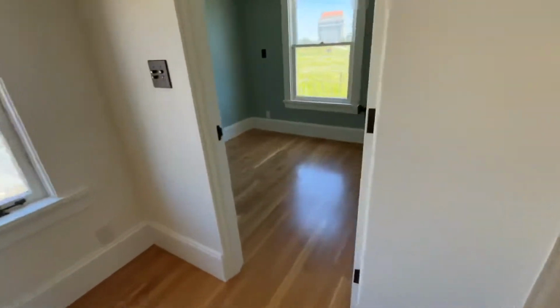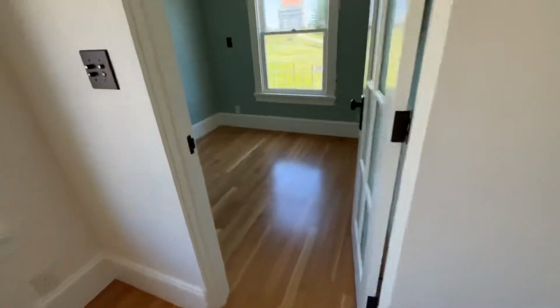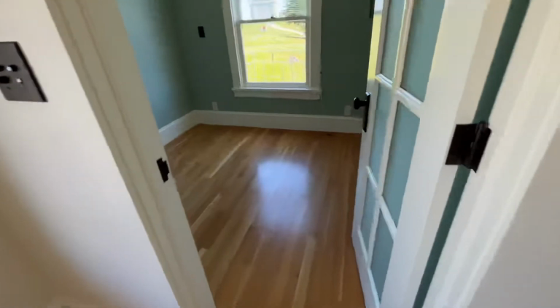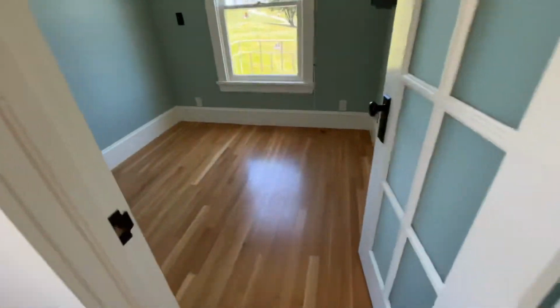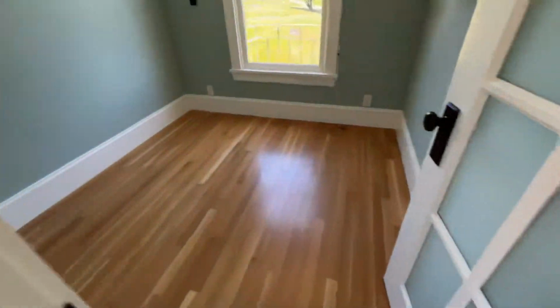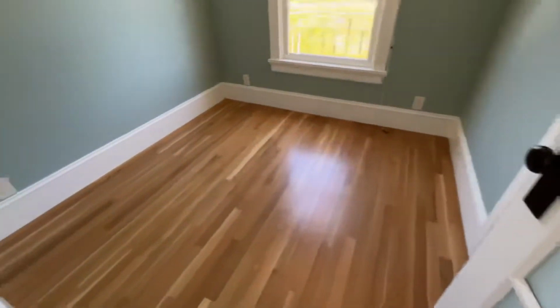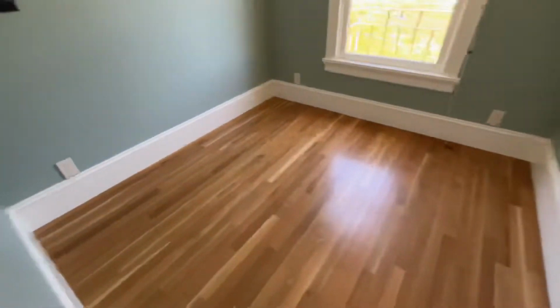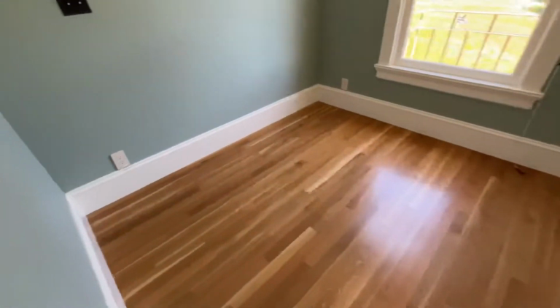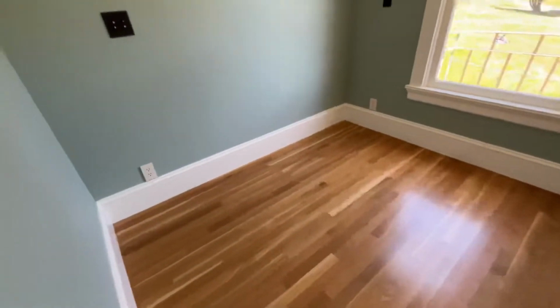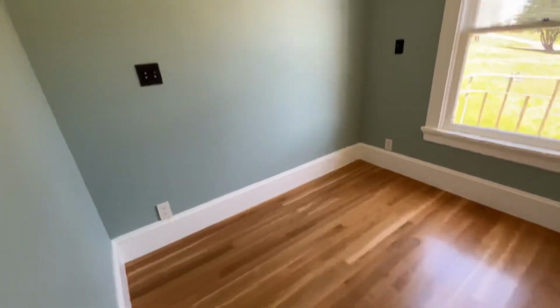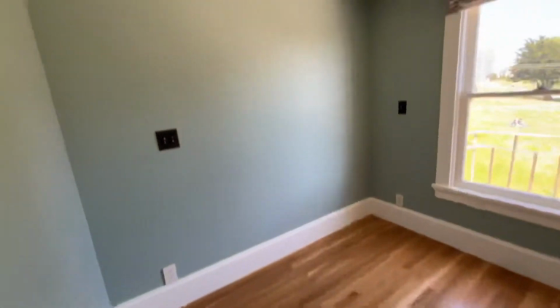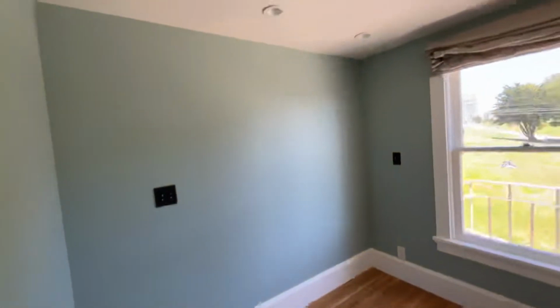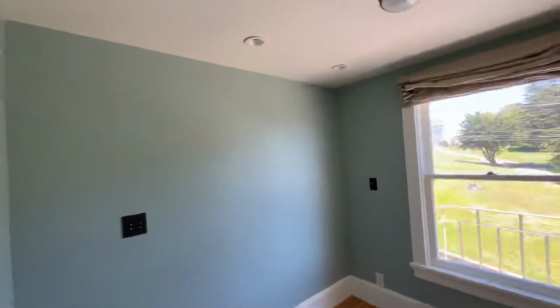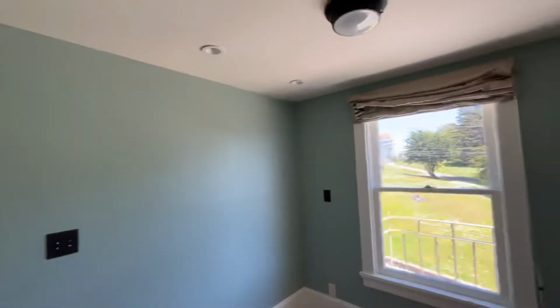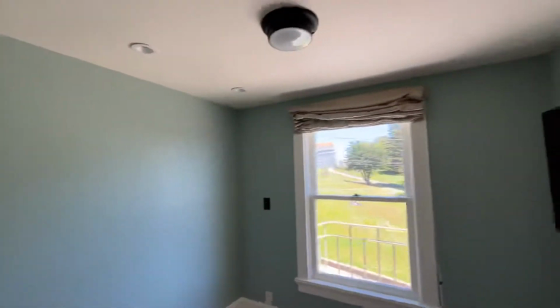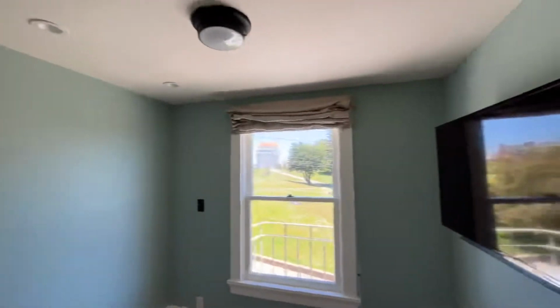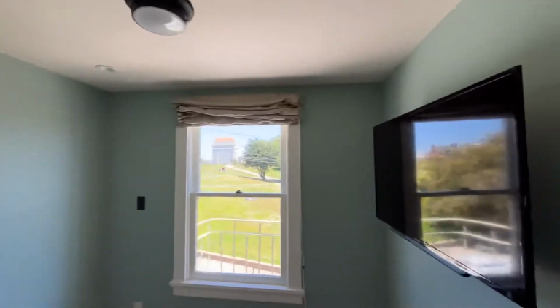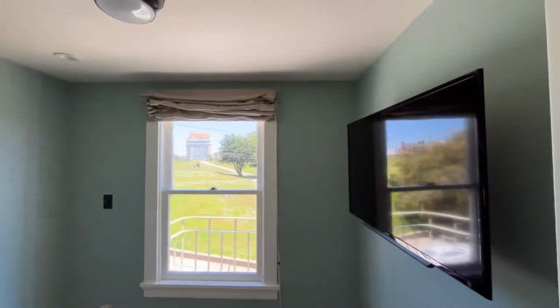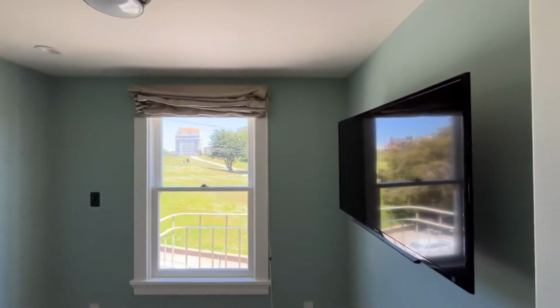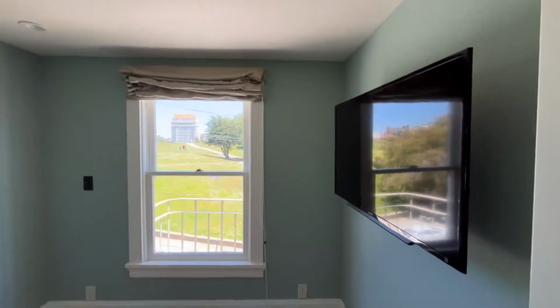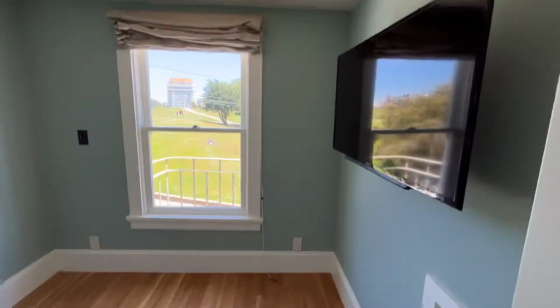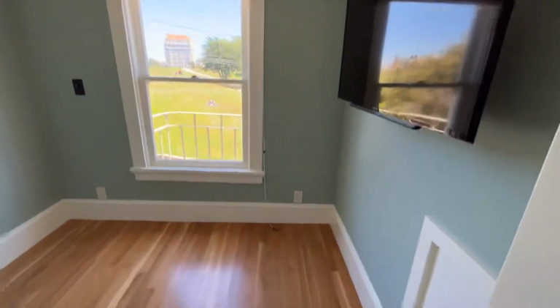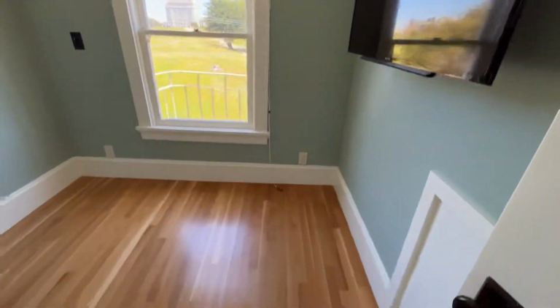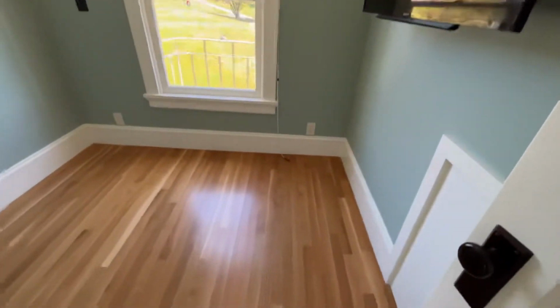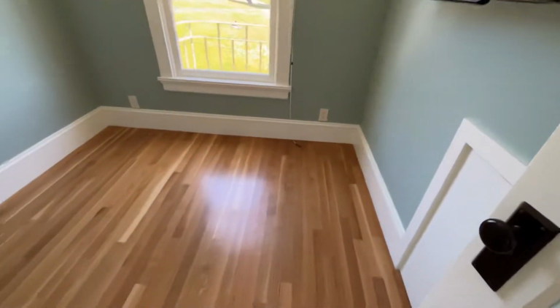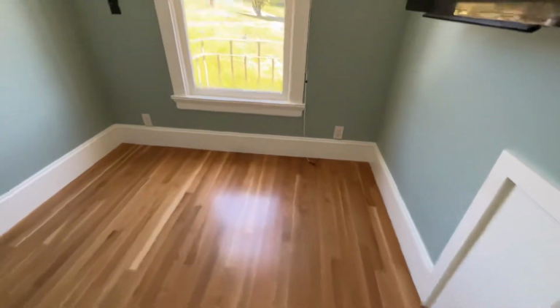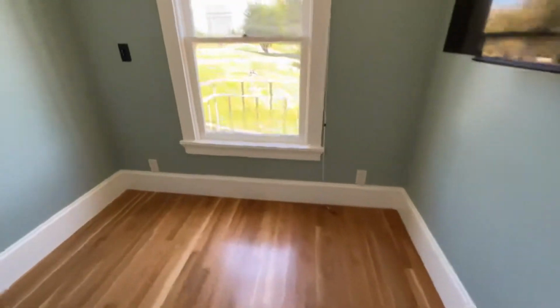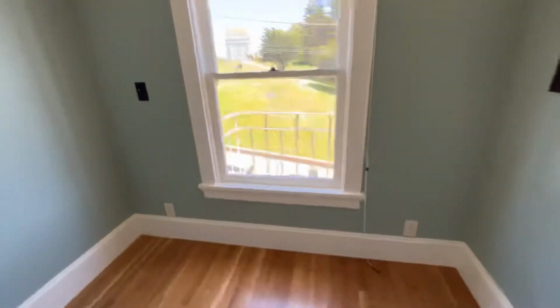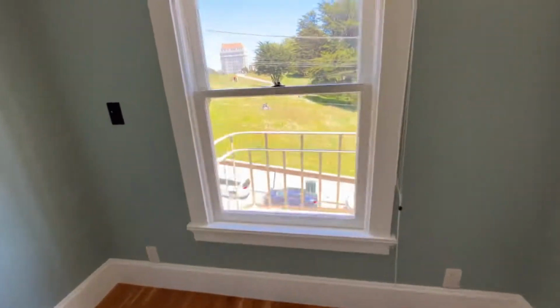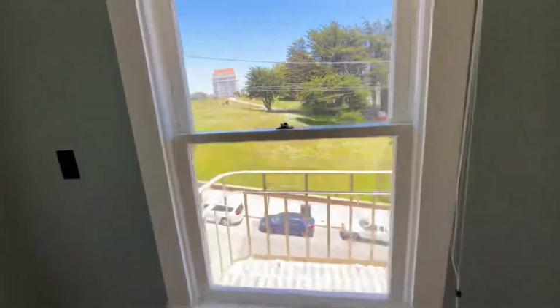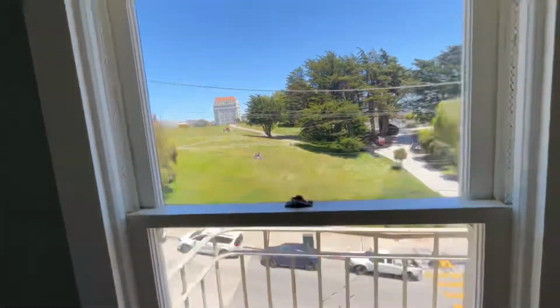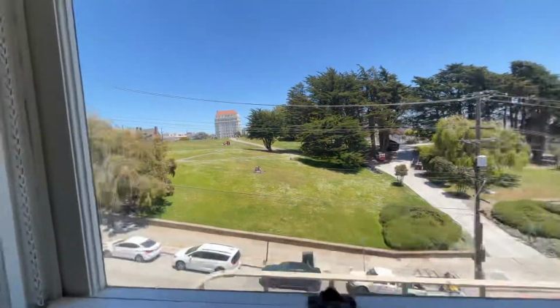This is a junior one bedroom because the bedroom is very small. You can fit a queen-size bed but not much else. The TV can stay. You have this beautiful view of the park.